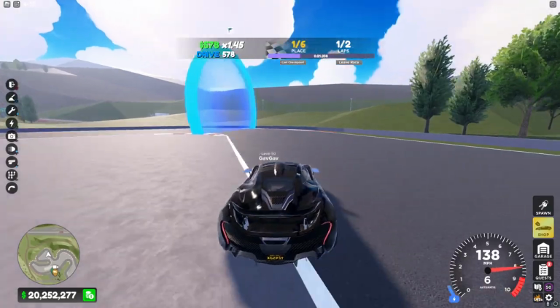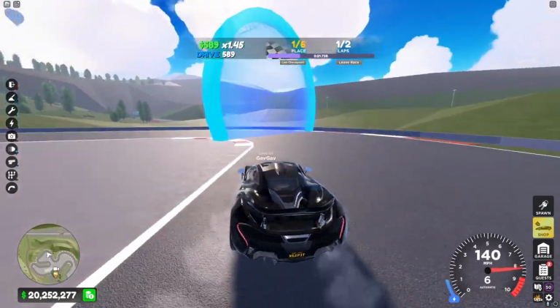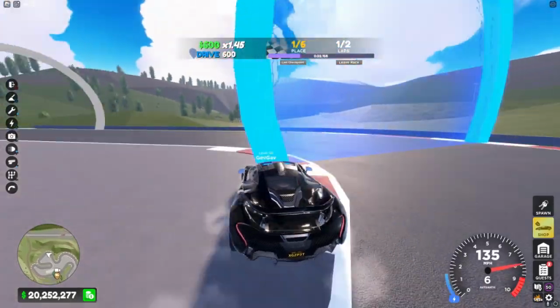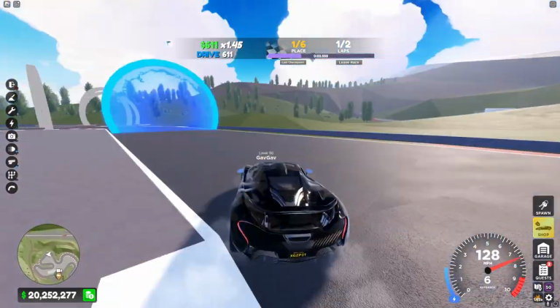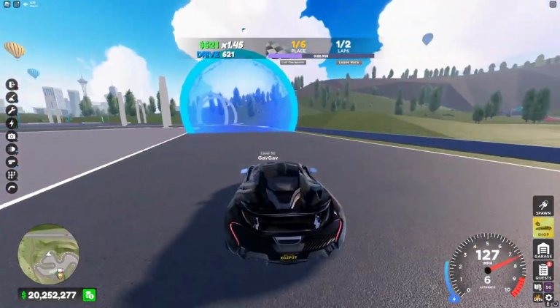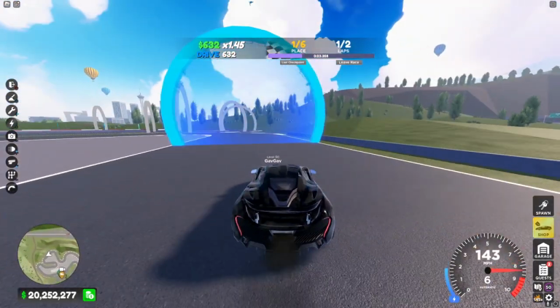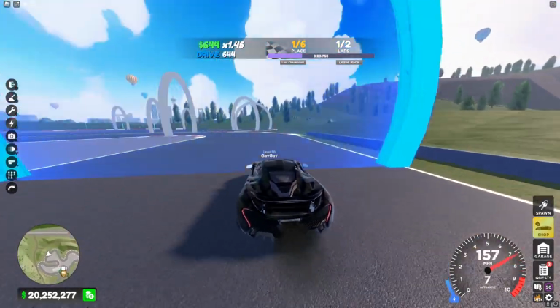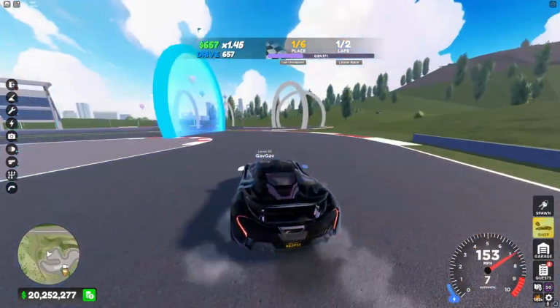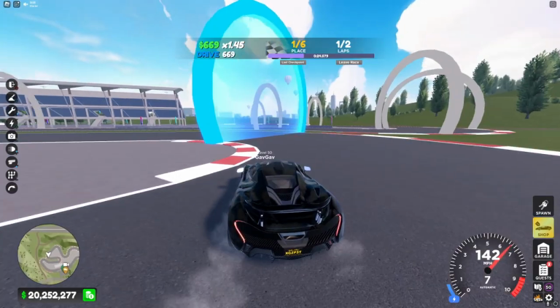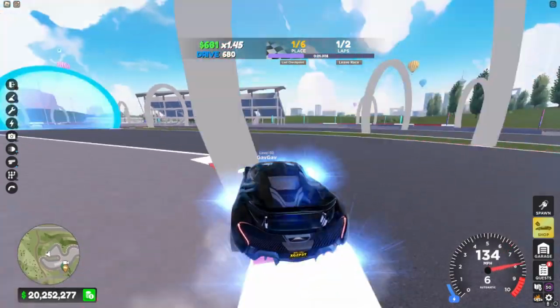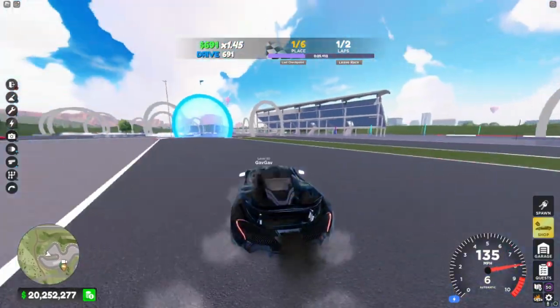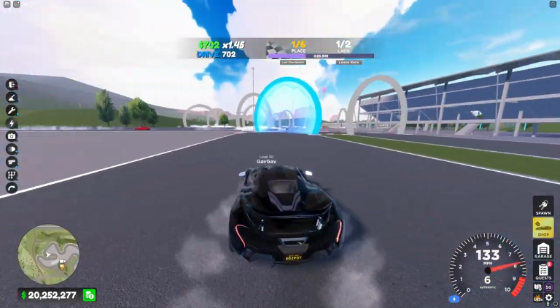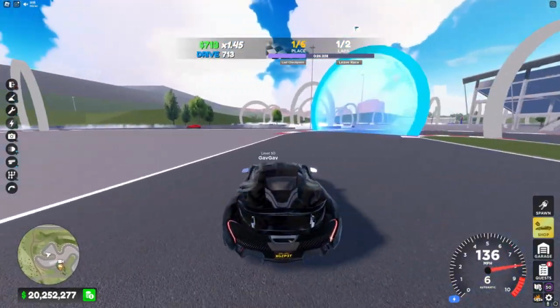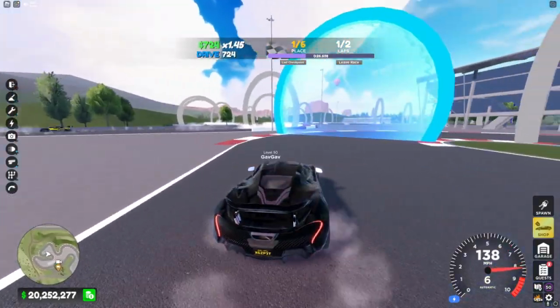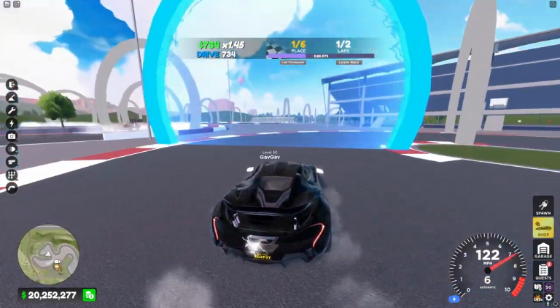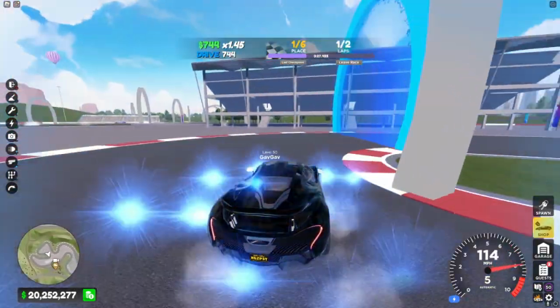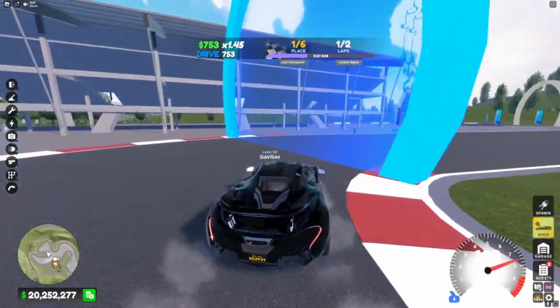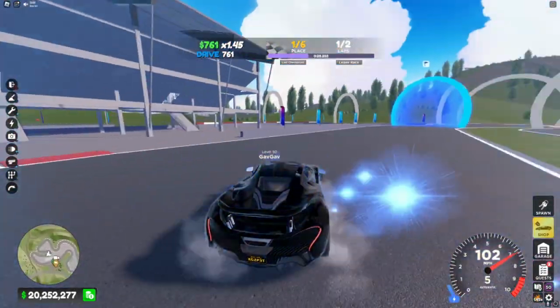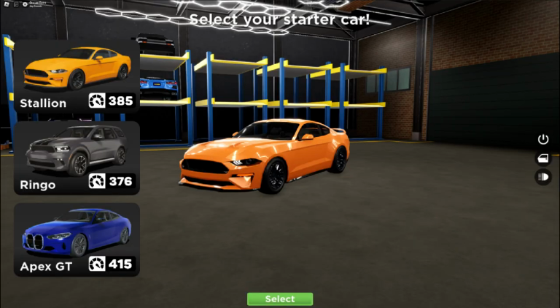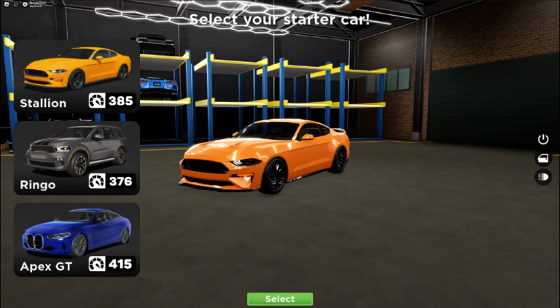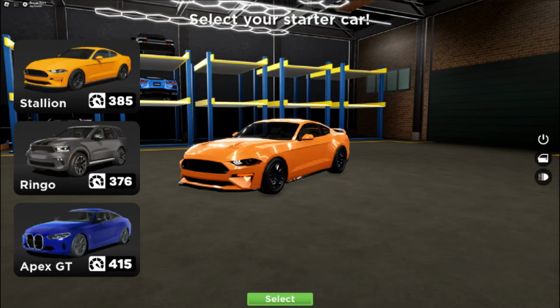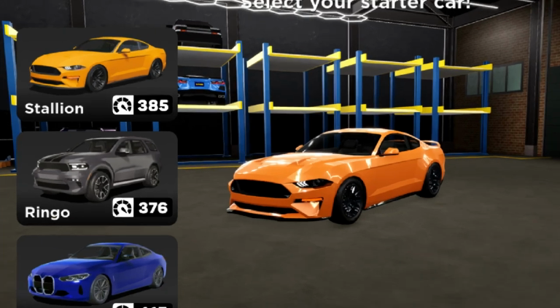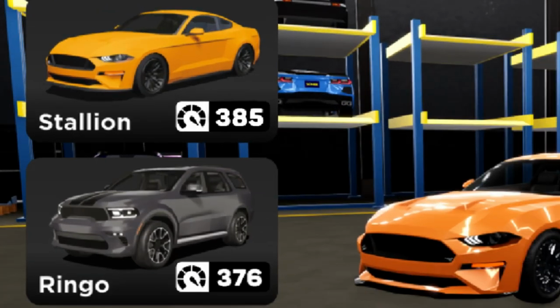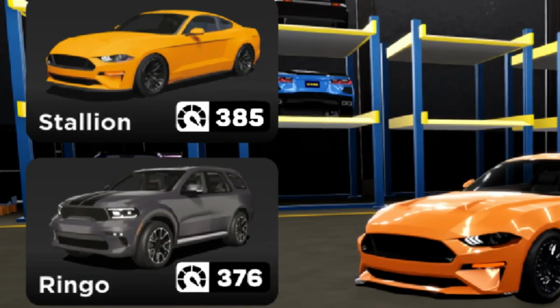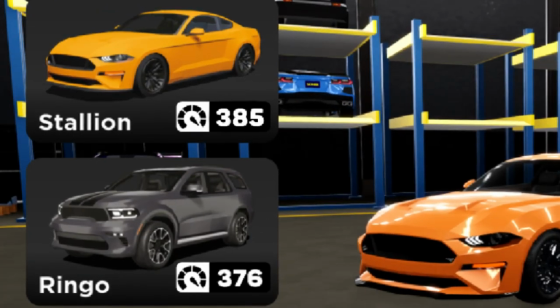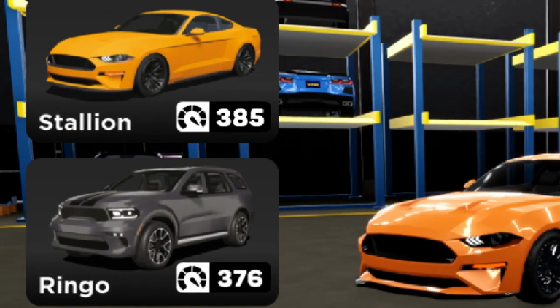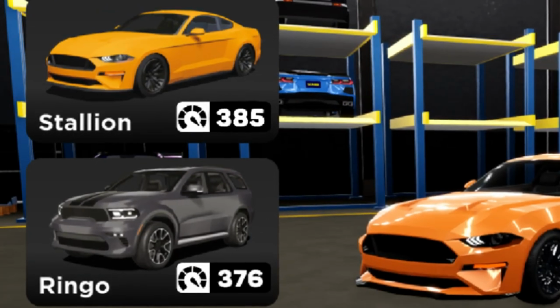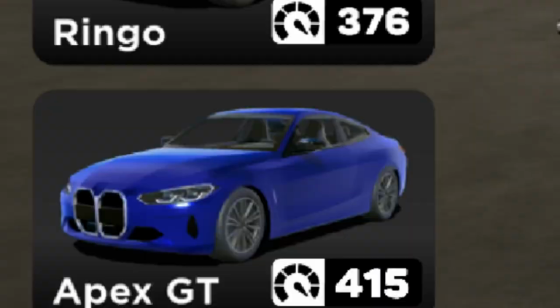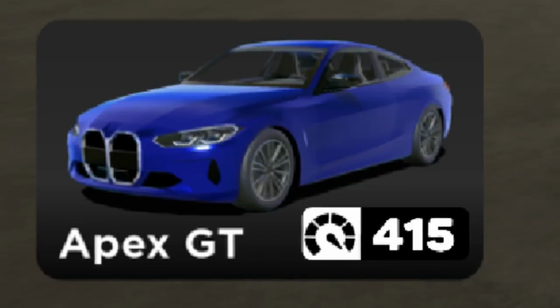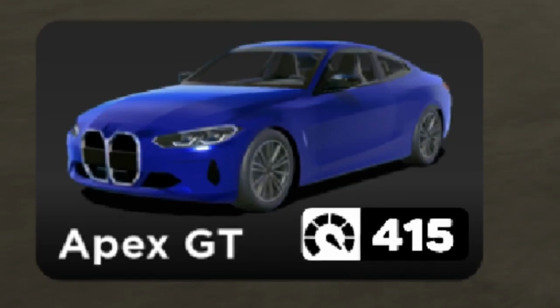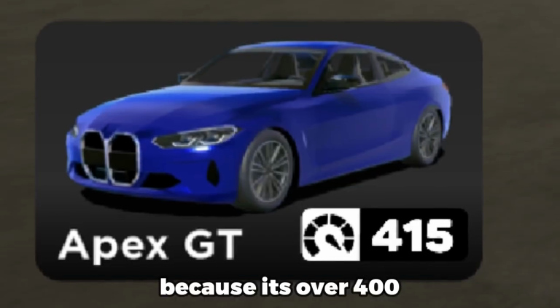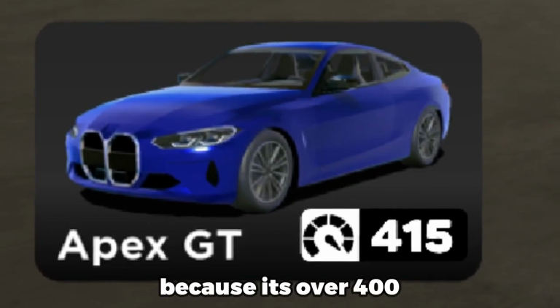Depending on the score your car has, that's the restriction you'll be put into. And your car is always allowed into restrictions that are higher than the score it currently has. When we look at the three starter cars, two of them are allowed into the 400 range, and one of them is pushed into the 600 range.